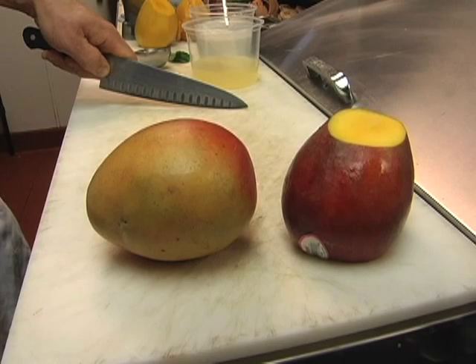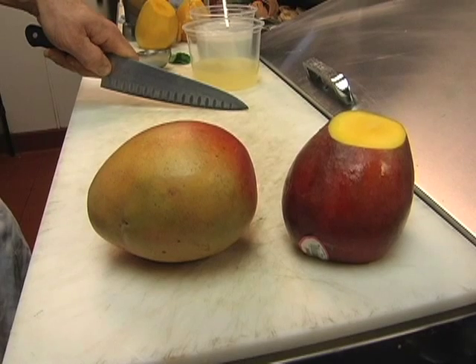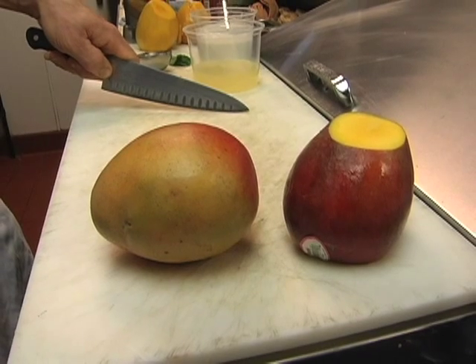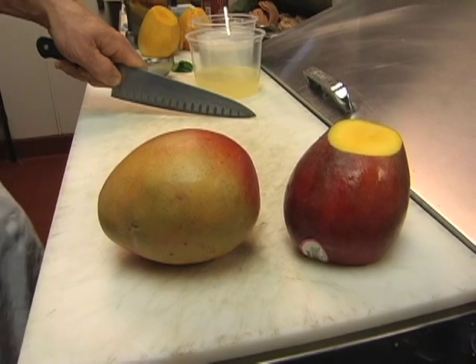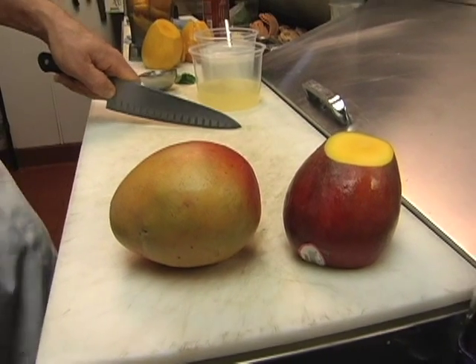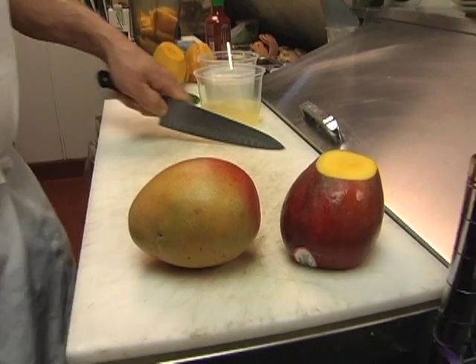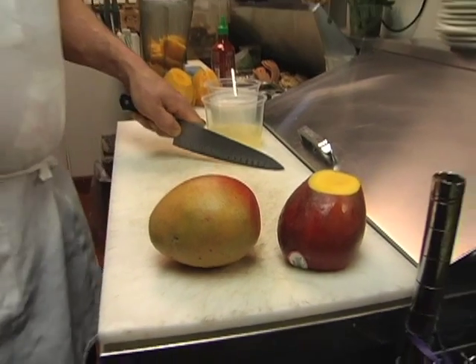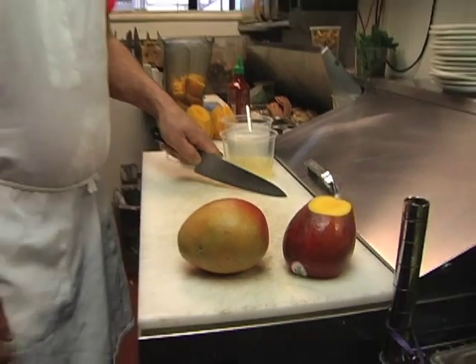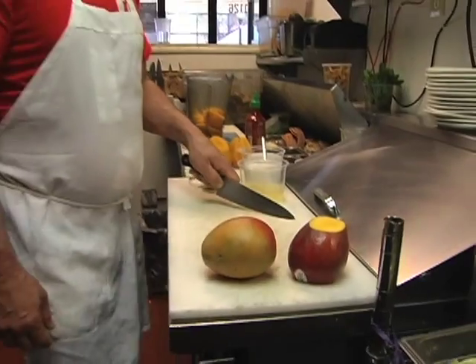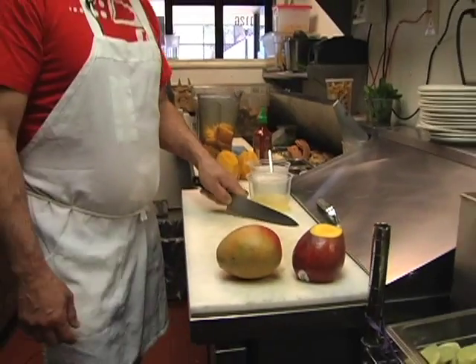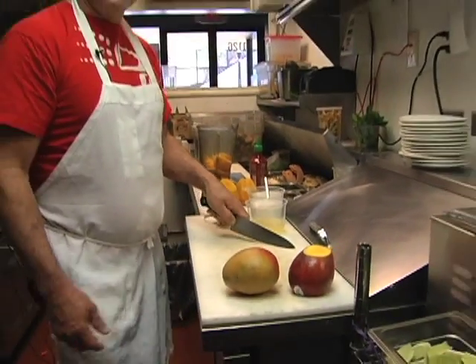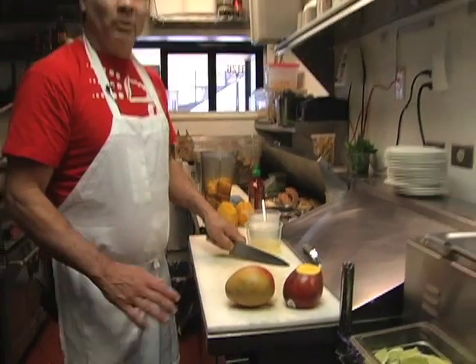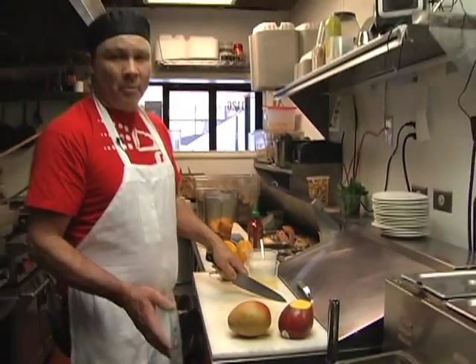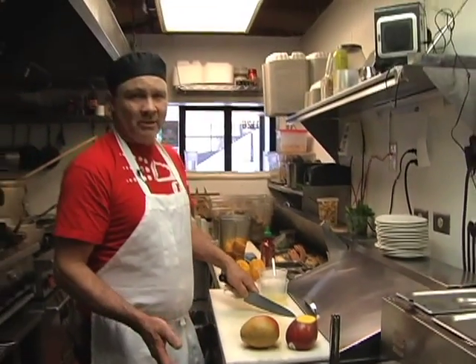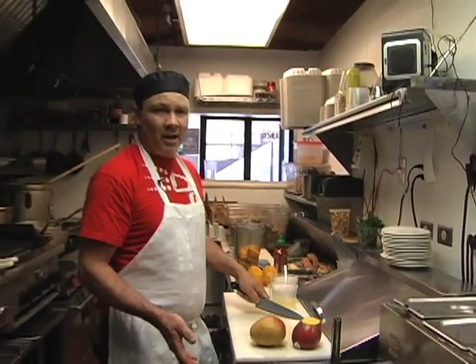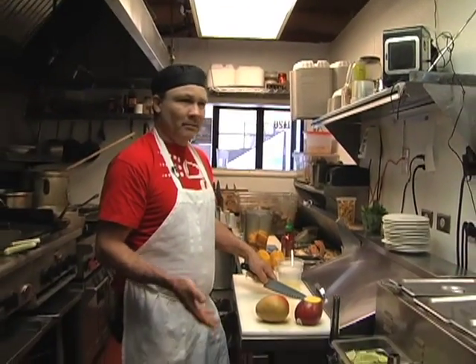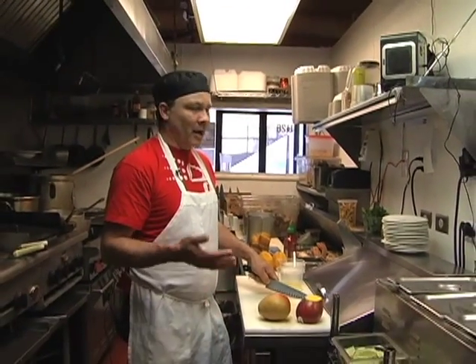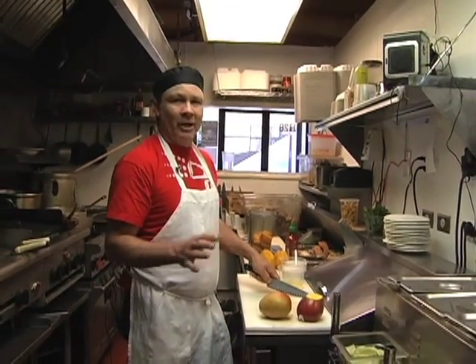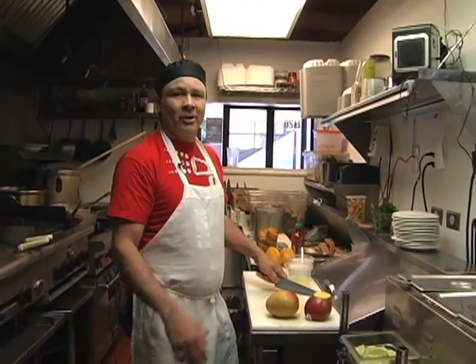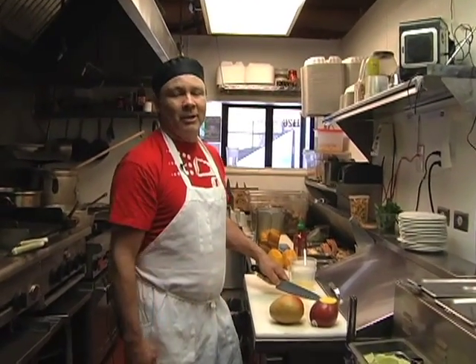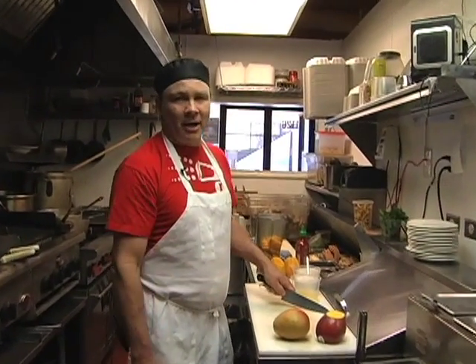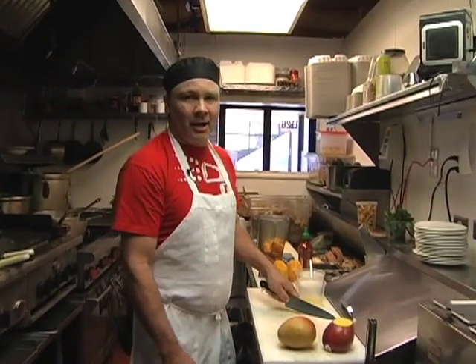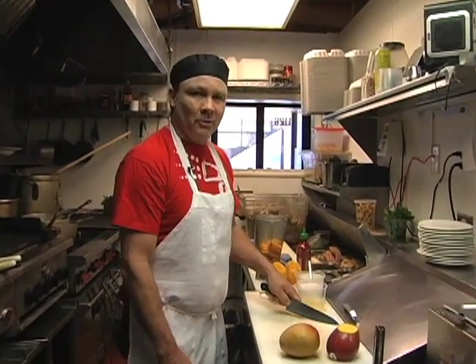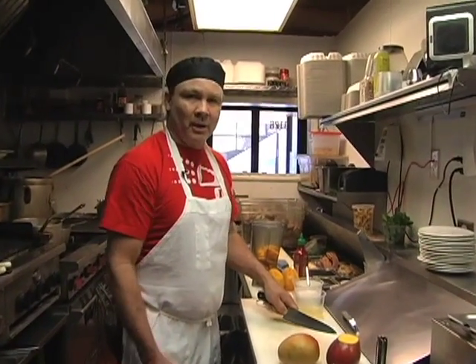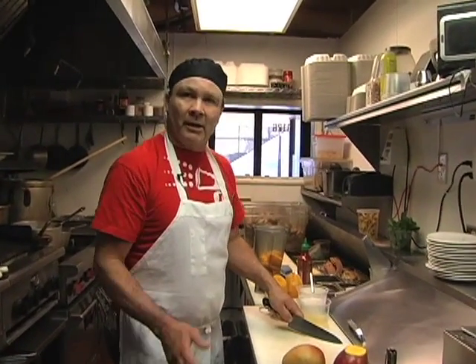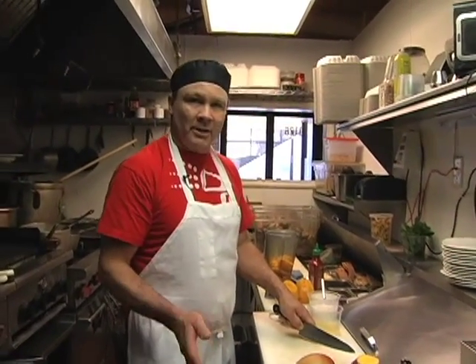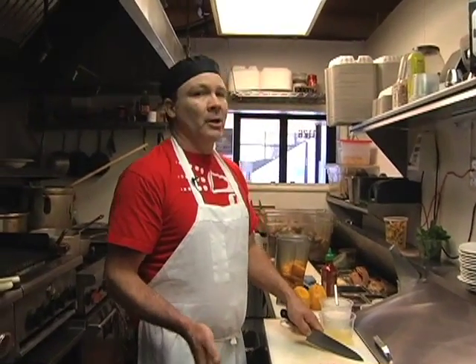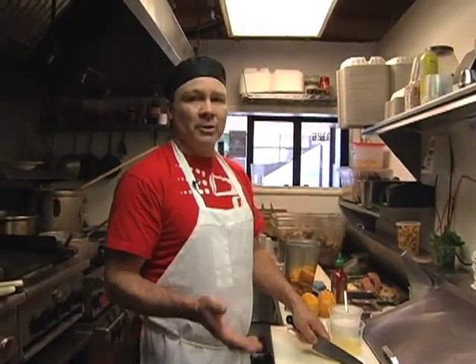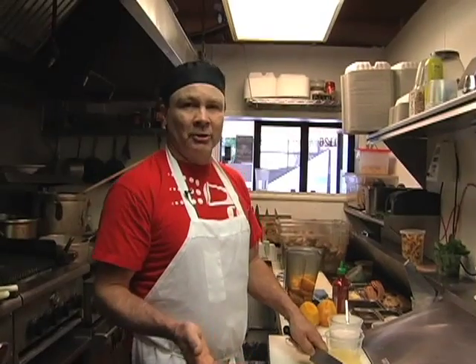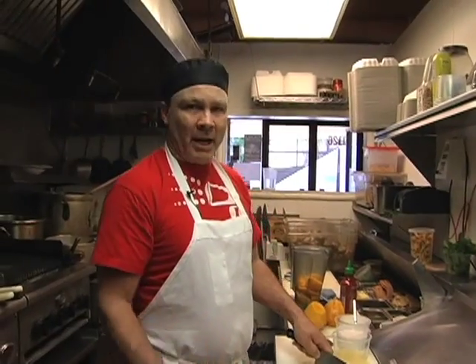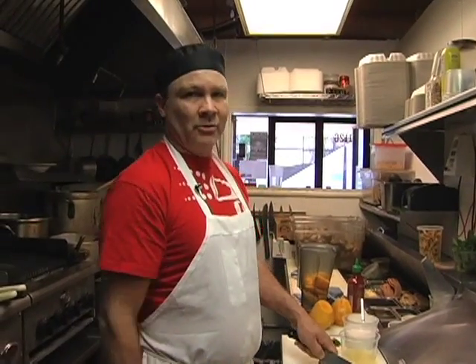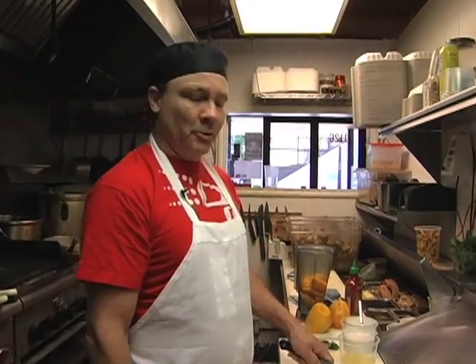Welcome back to Bistro Savor. Today it's a little warm outside and I don't like cooking when it's hot out, so we're gonna make a nice chilled mango soup.